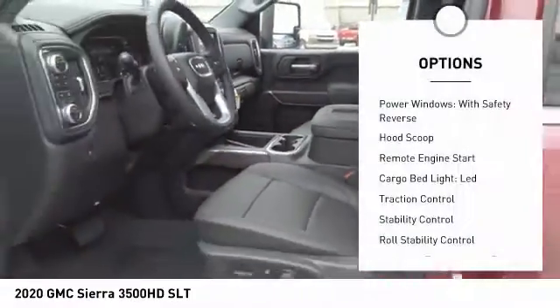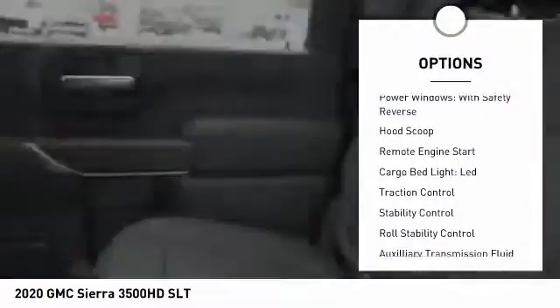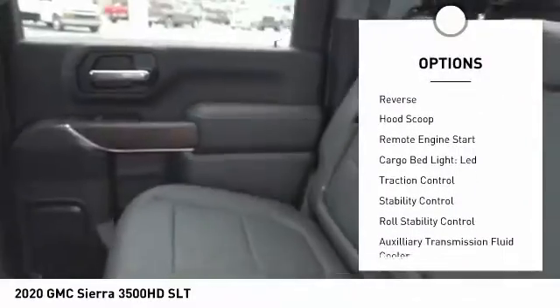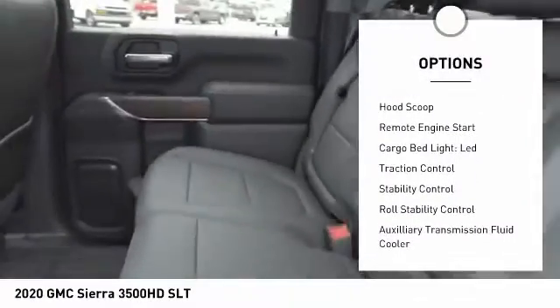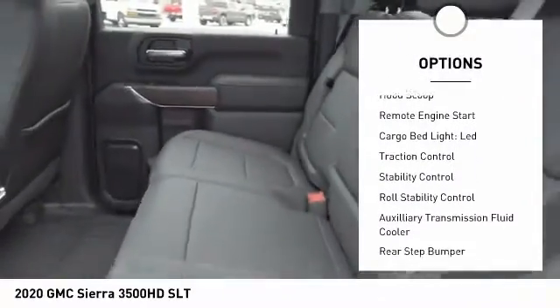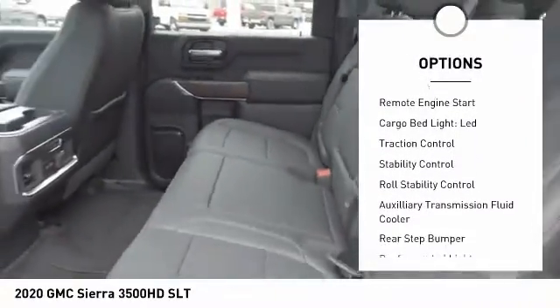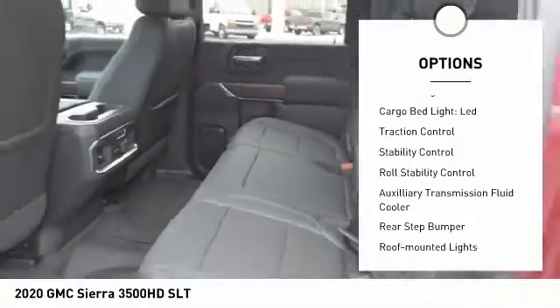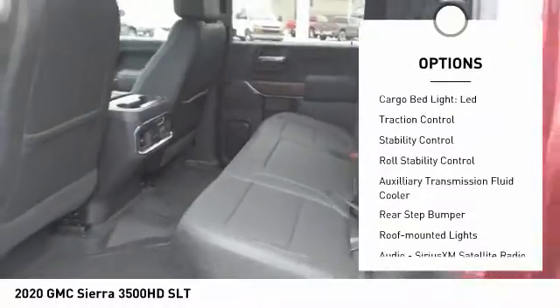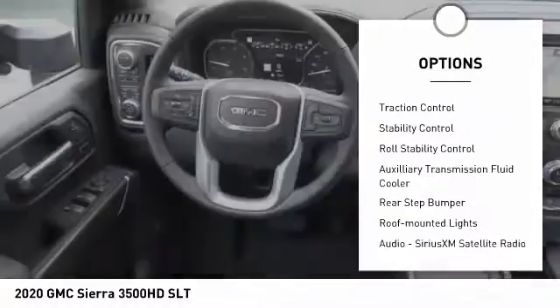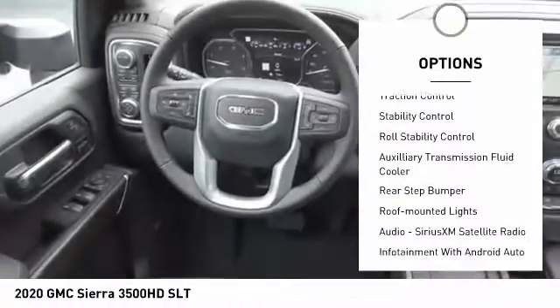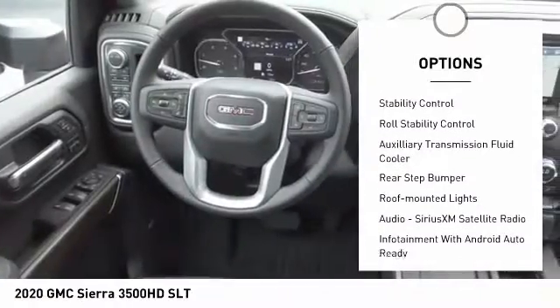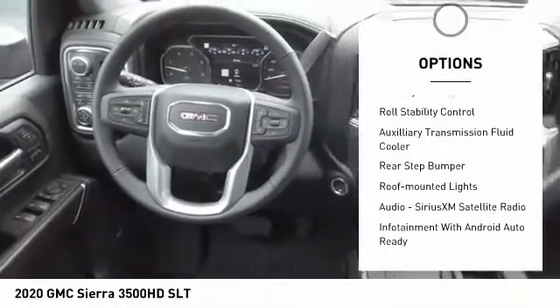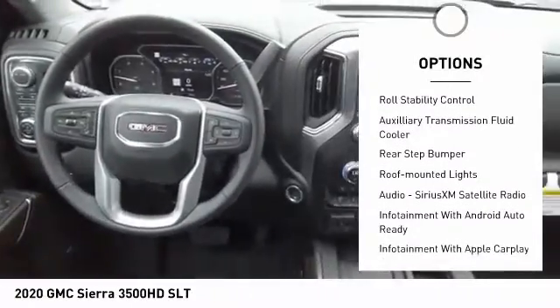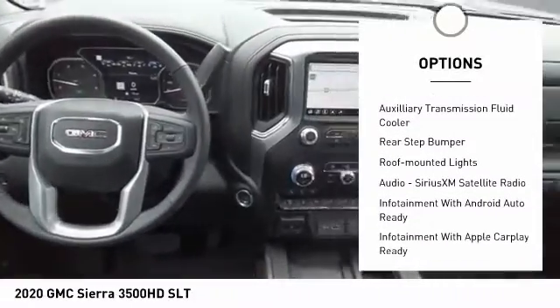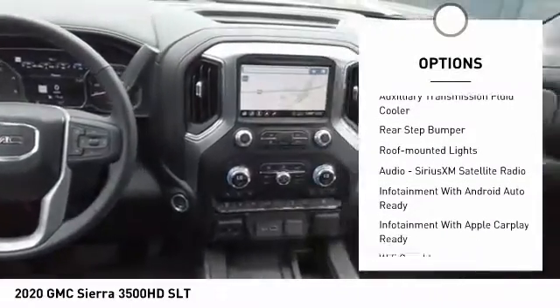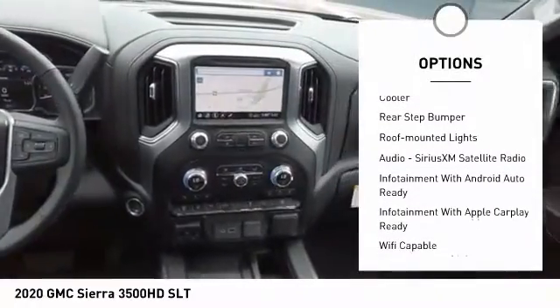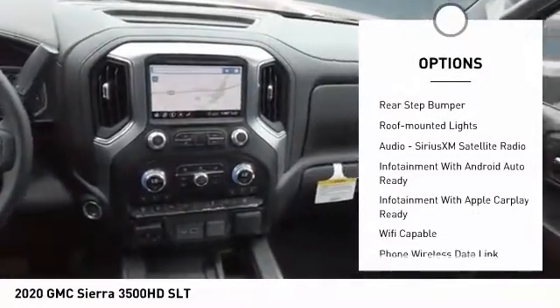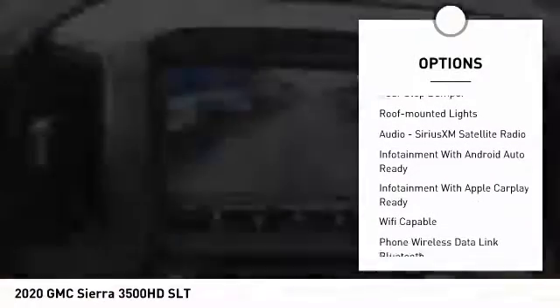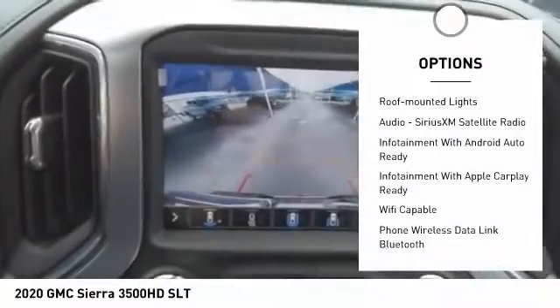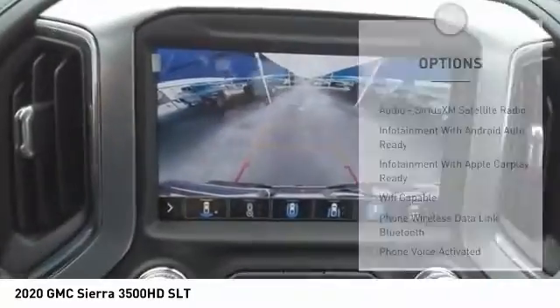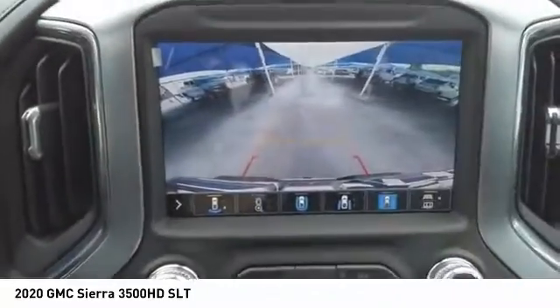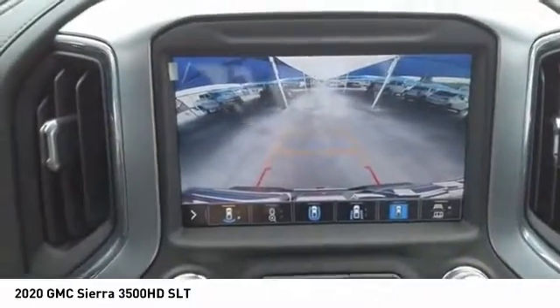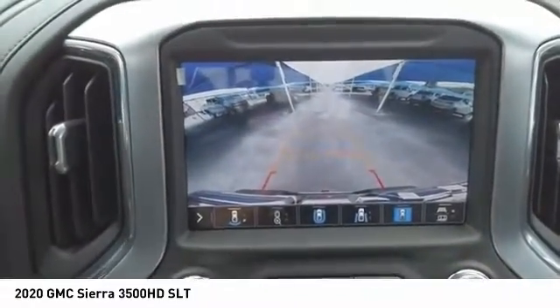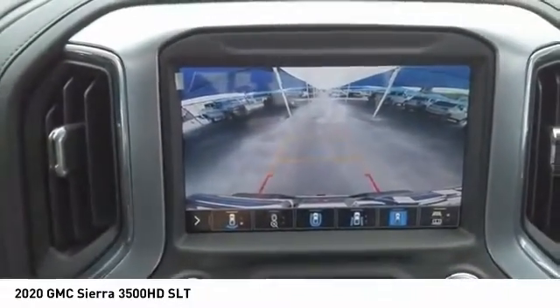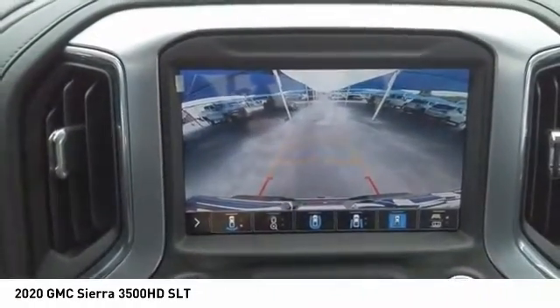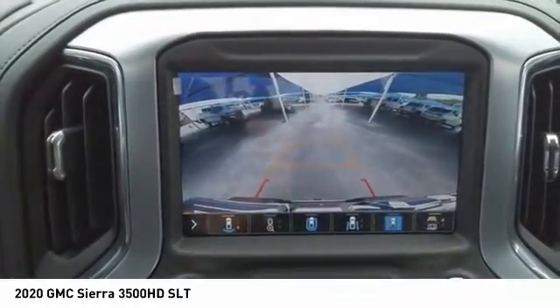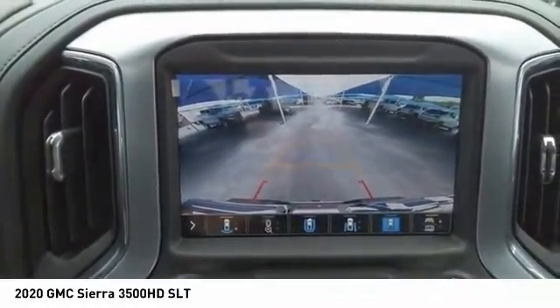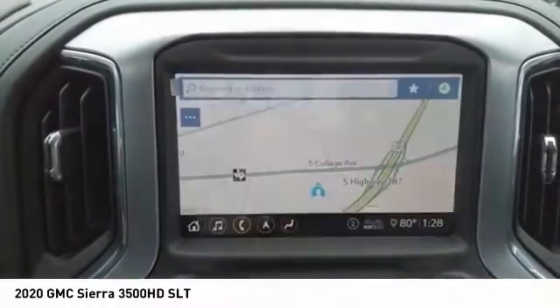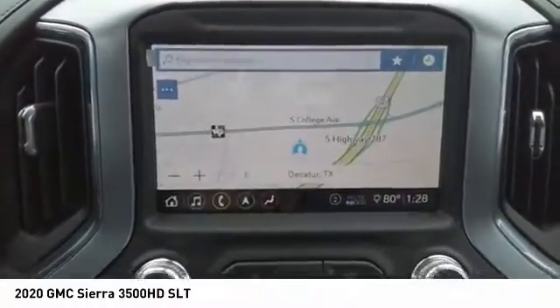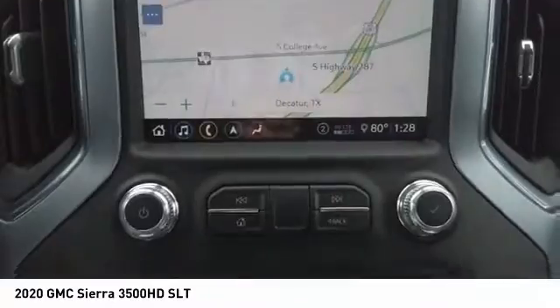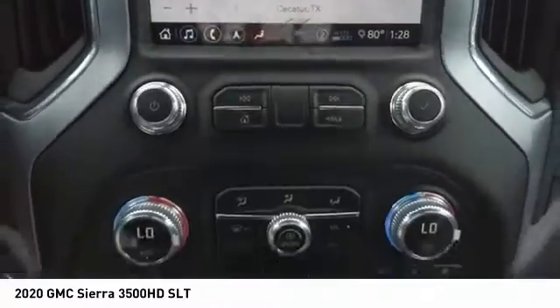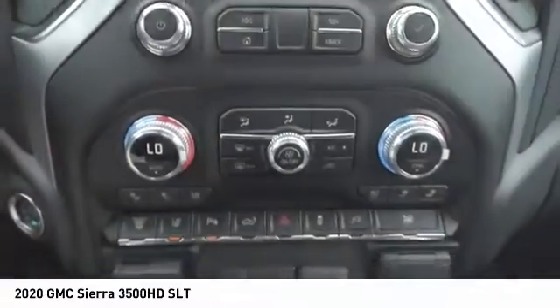Power windows with safety reverse, hood scoop, remote engine start, cargo bed light, LED, traction control, stability control, roll stability control, auxiliary transmission fluid cooler, rear step bumper, roof mounted lights.